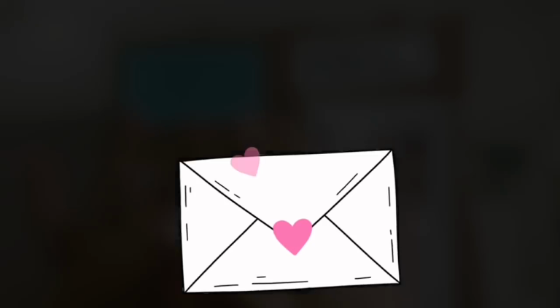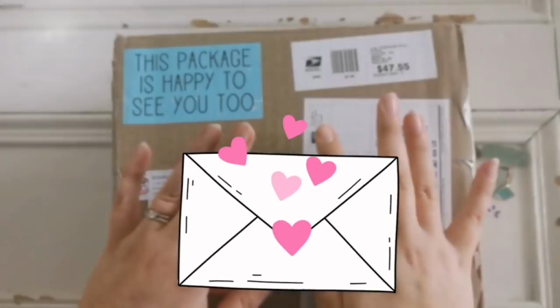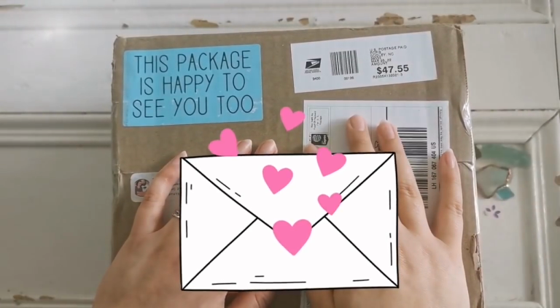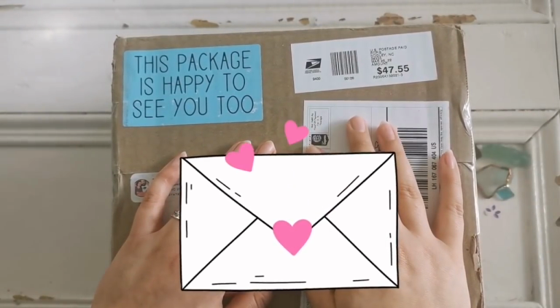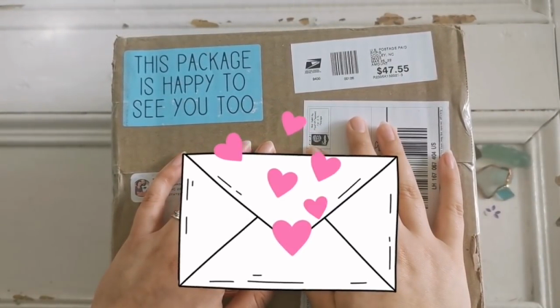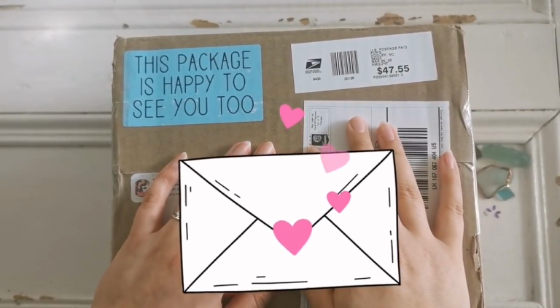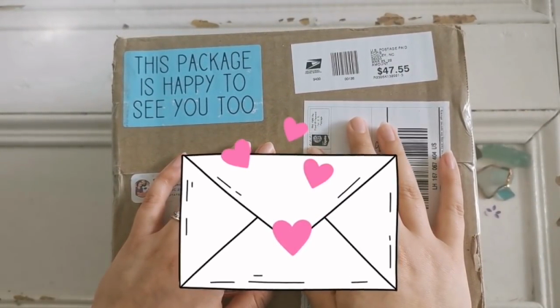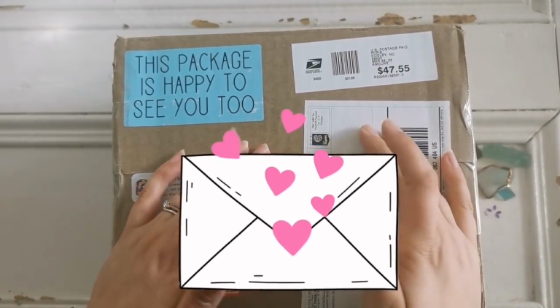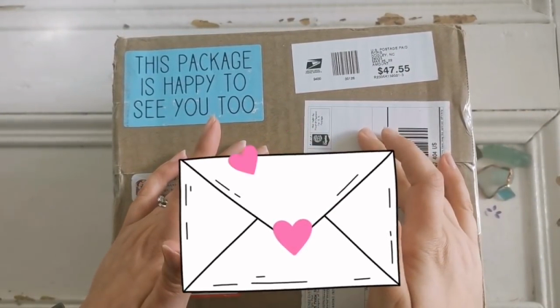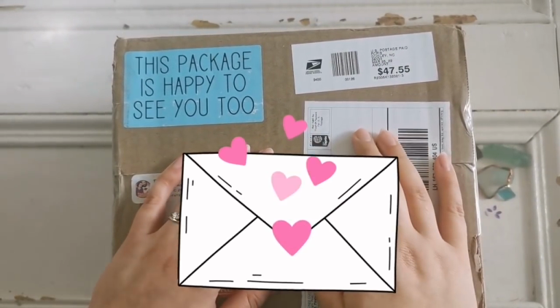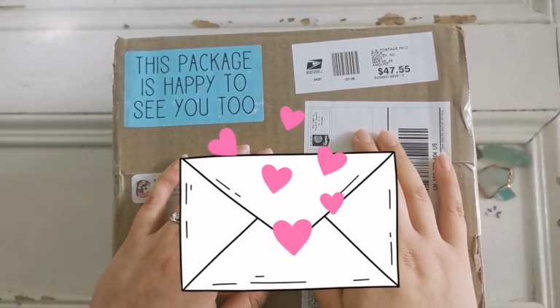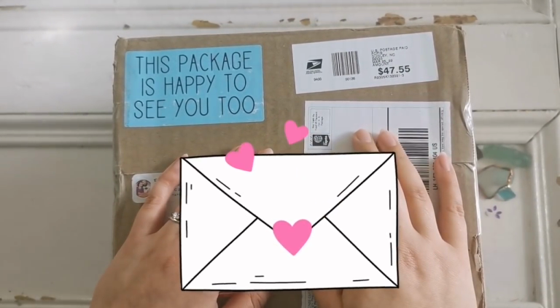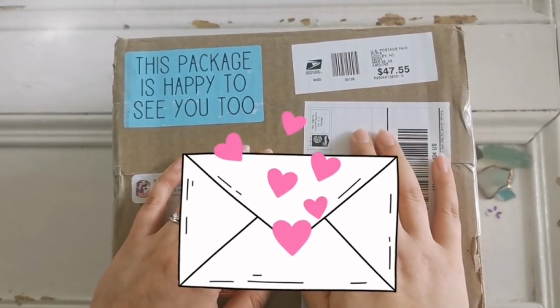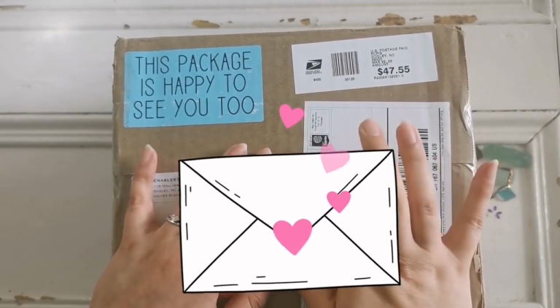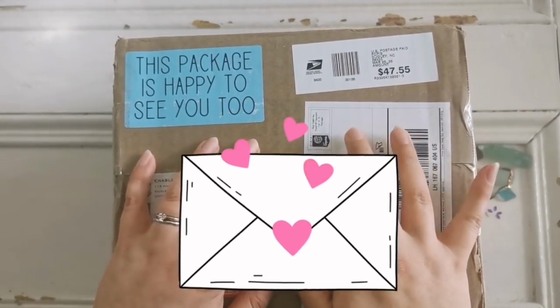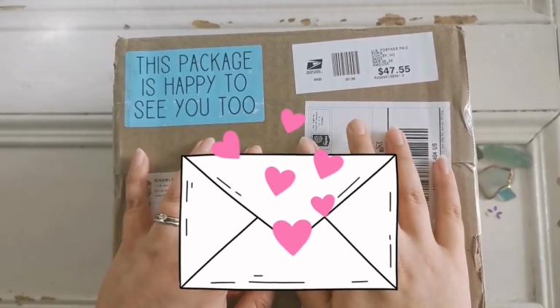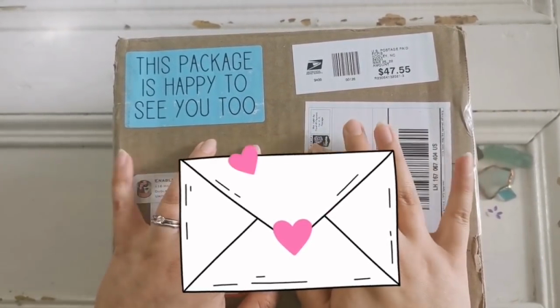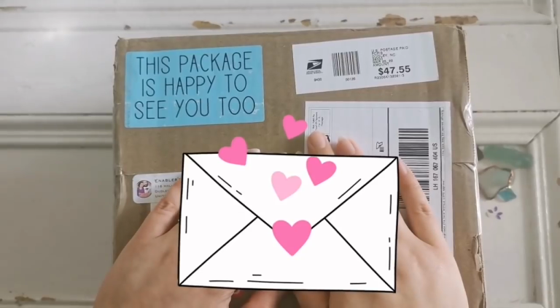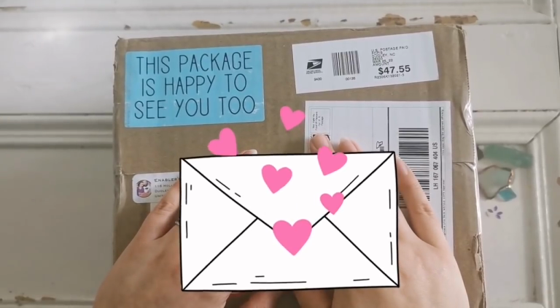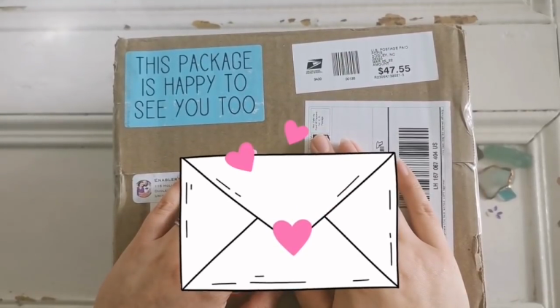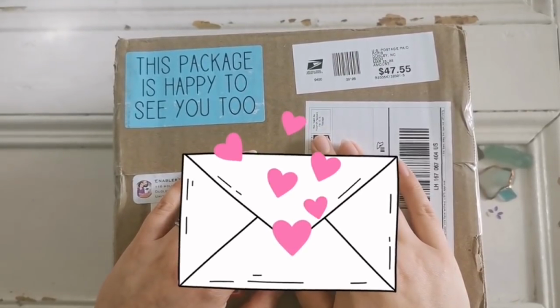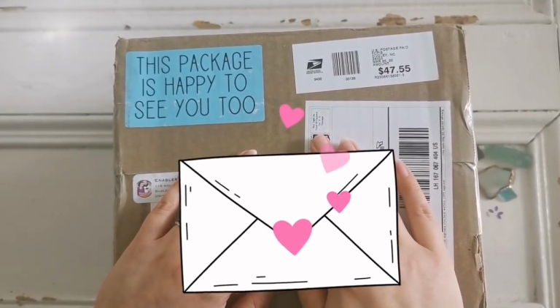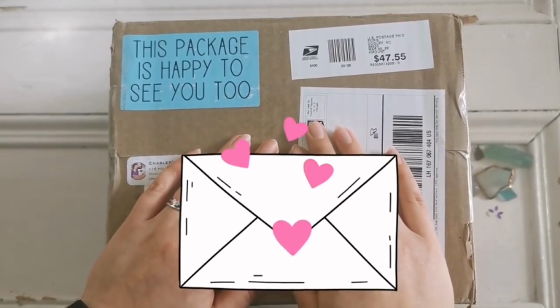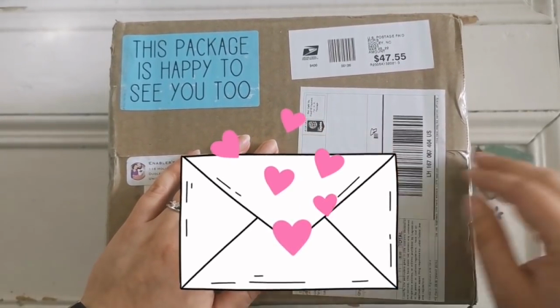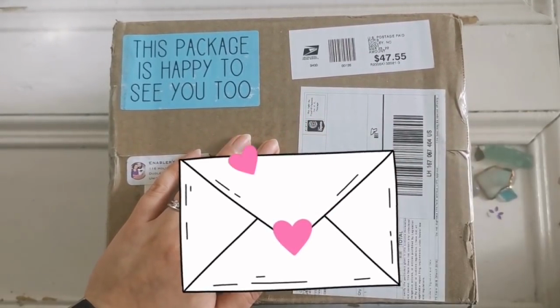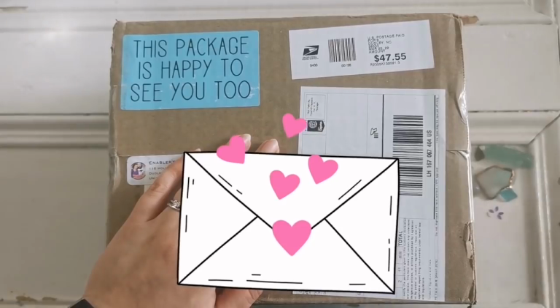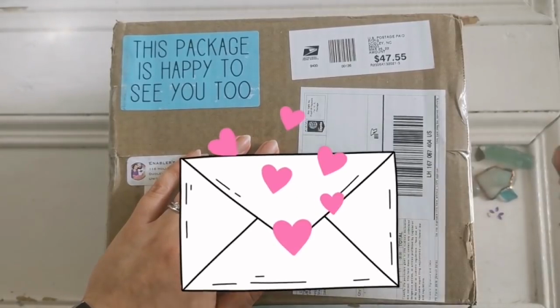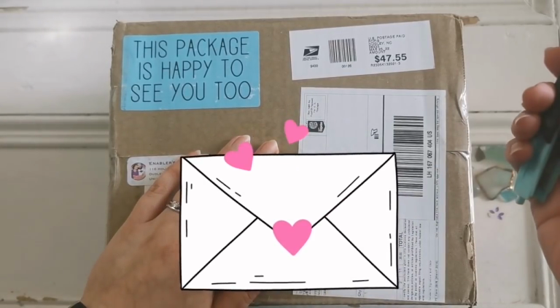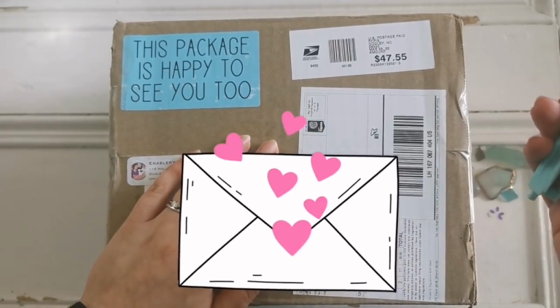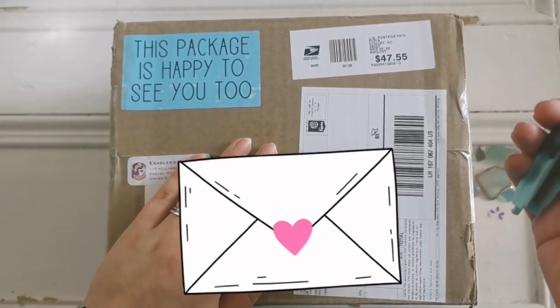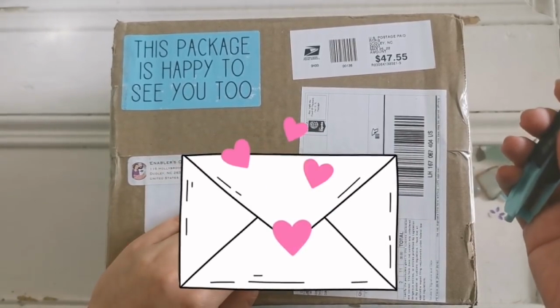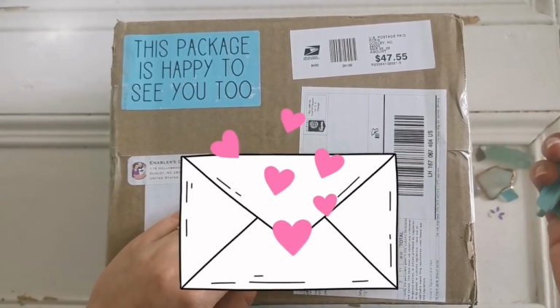Hello everyone and welcome back to my channel. My name is Rachel Ray and today I have some happy mail. This is the spring mystery box from Enablers Outpost.